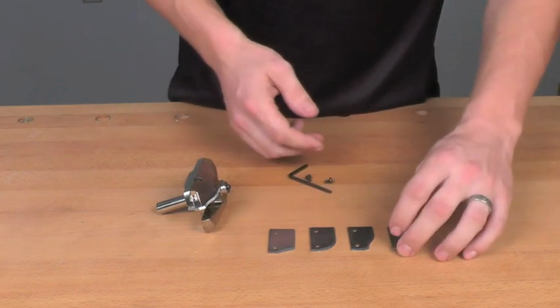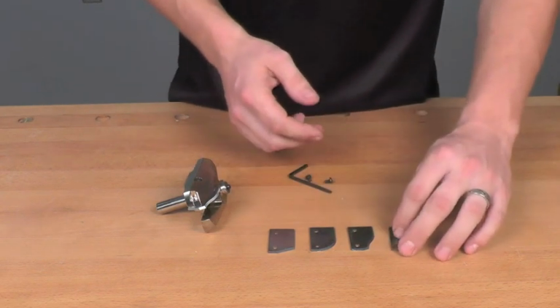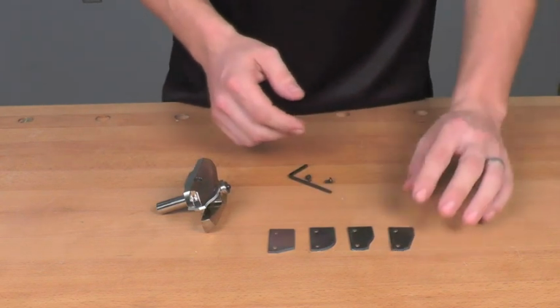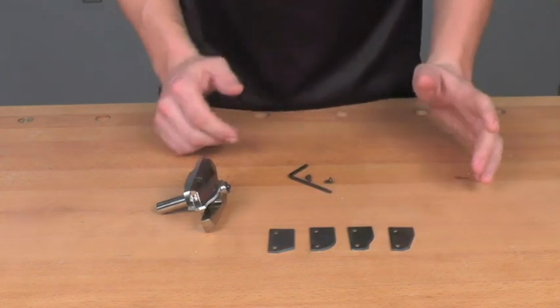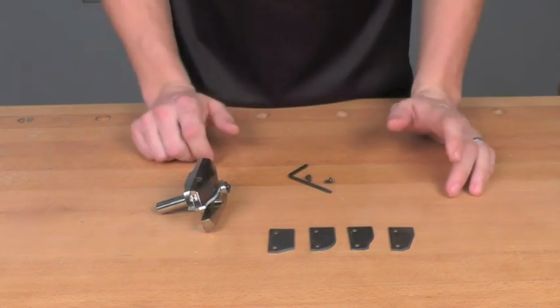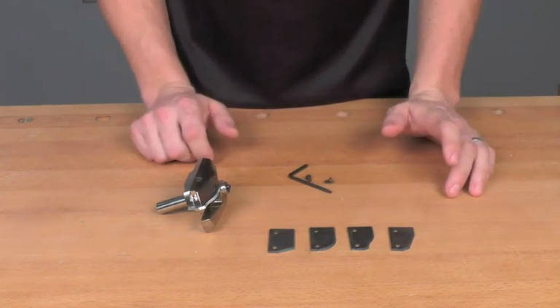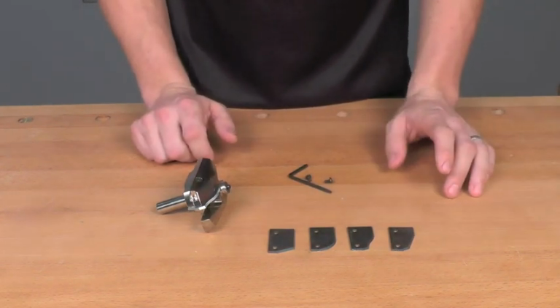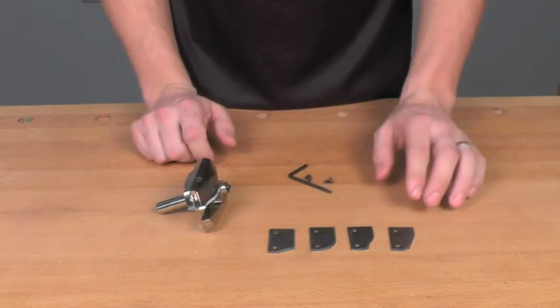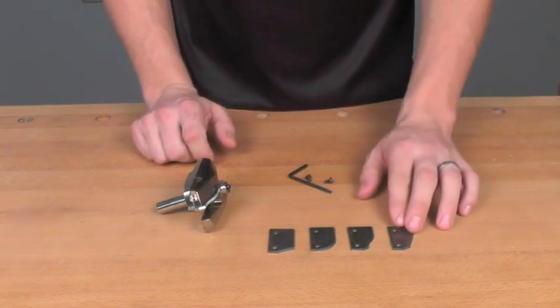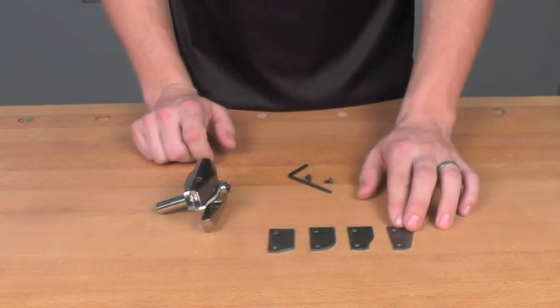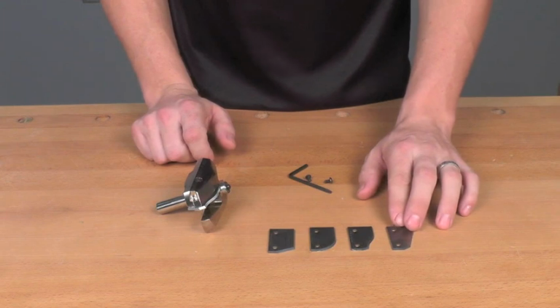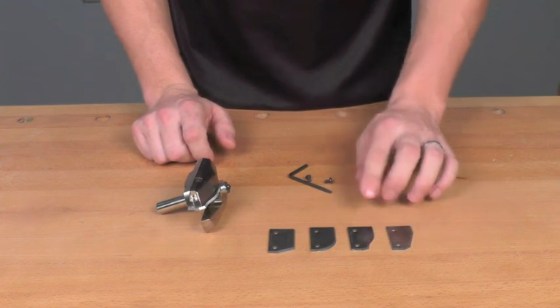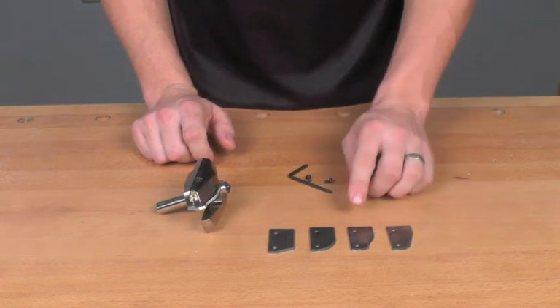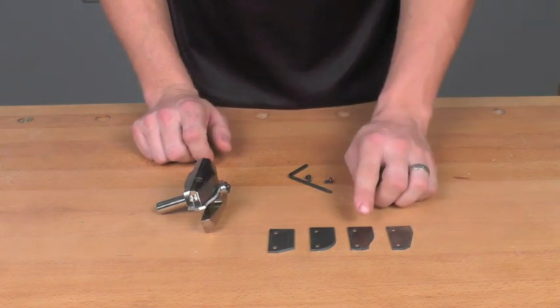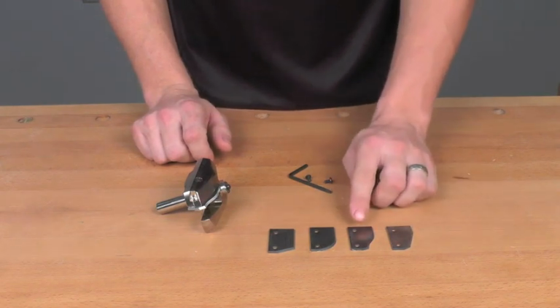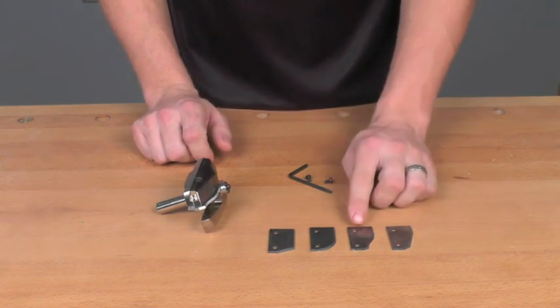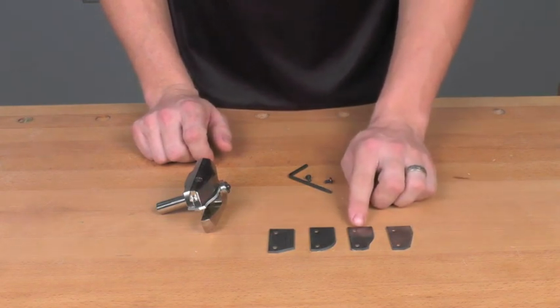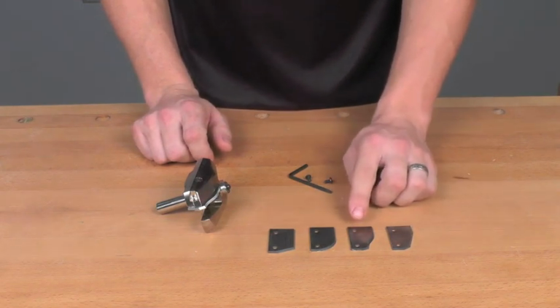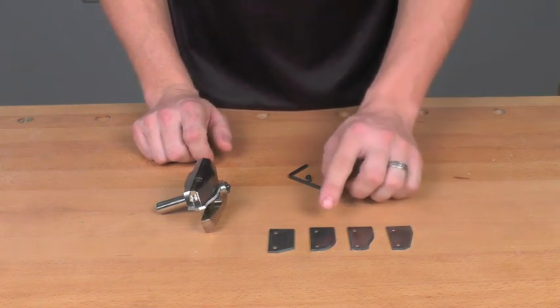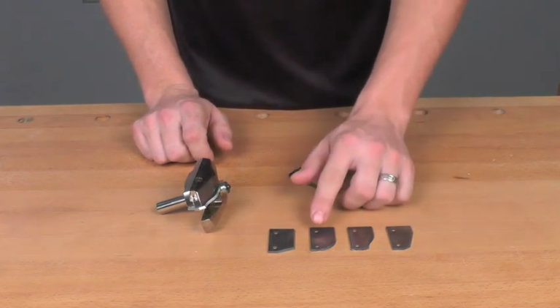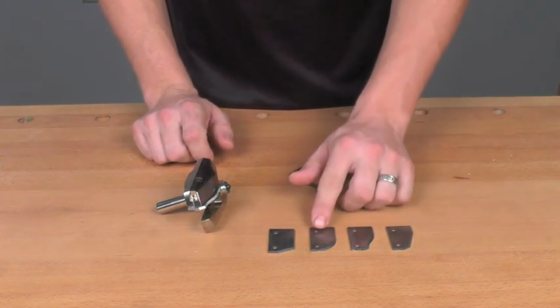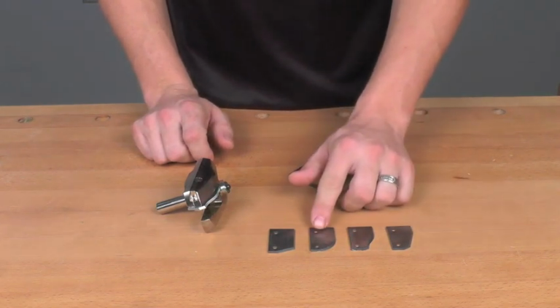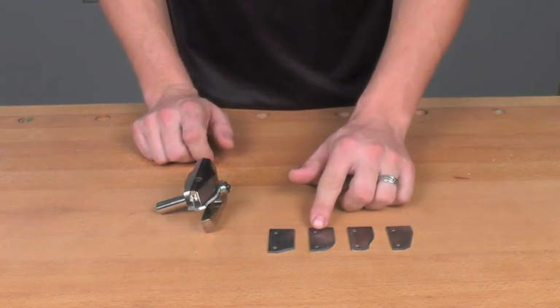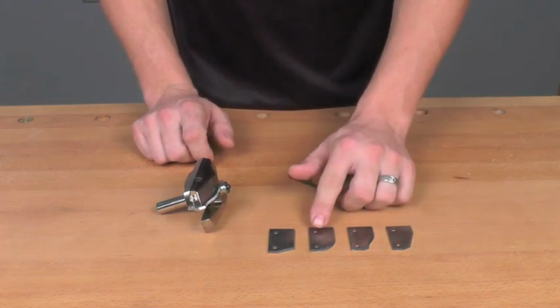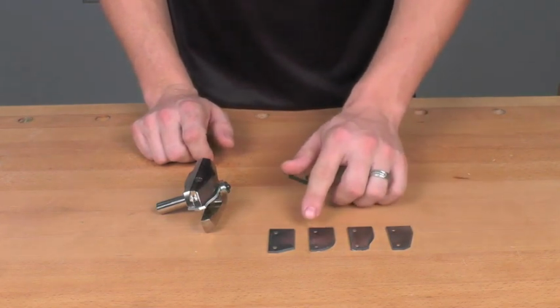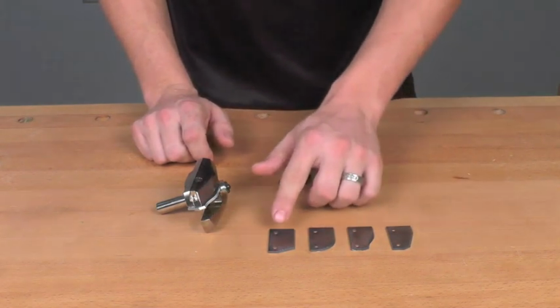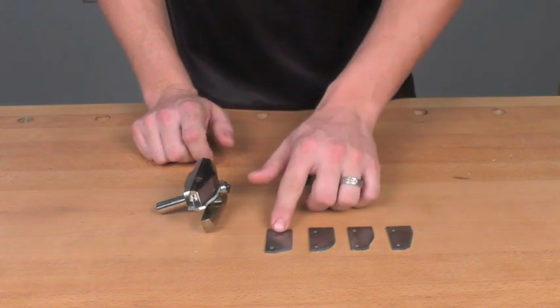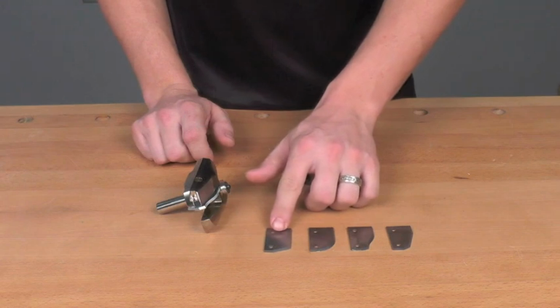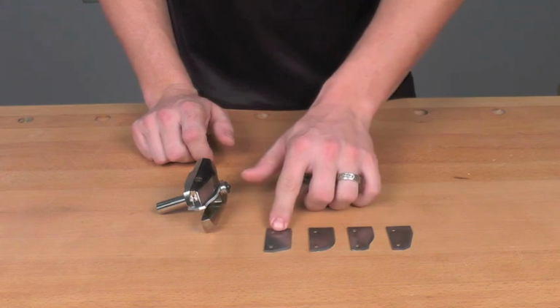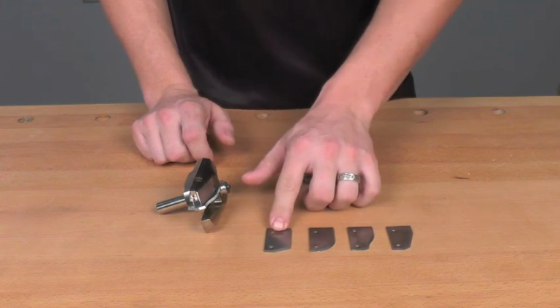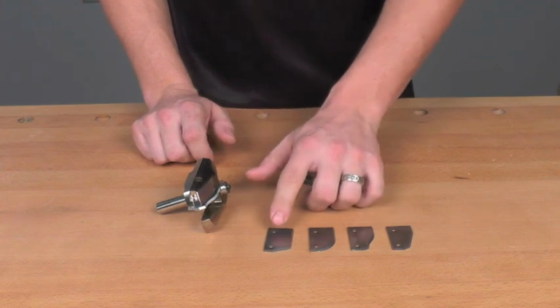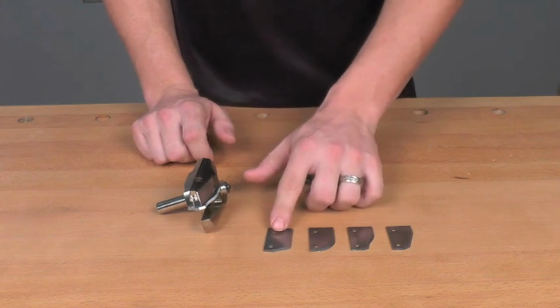The cutters come in four different profiles: an OG profile, a cove profile, and a shaker profile.